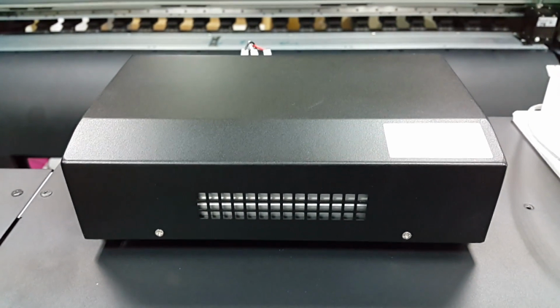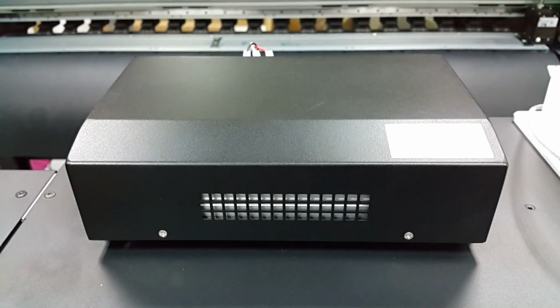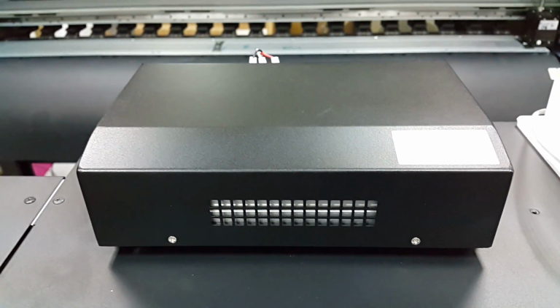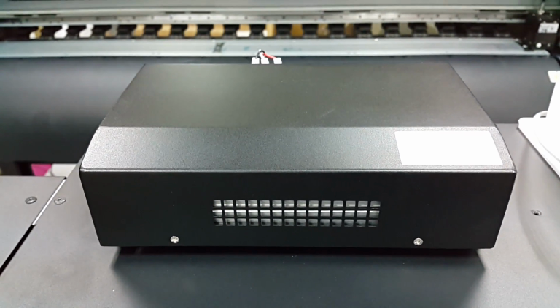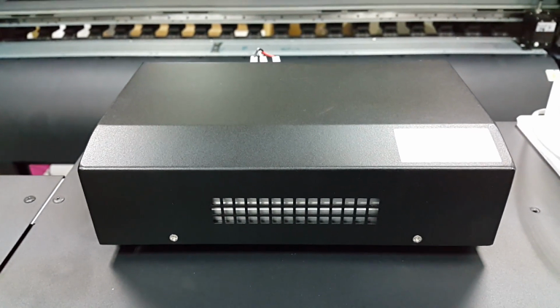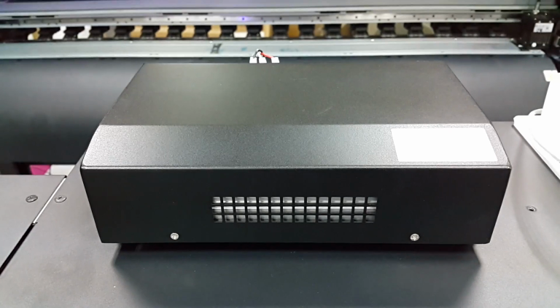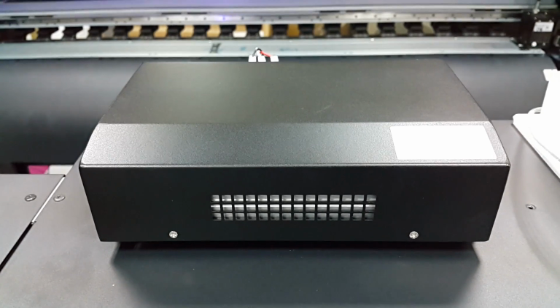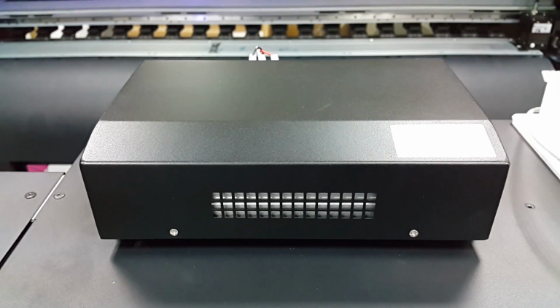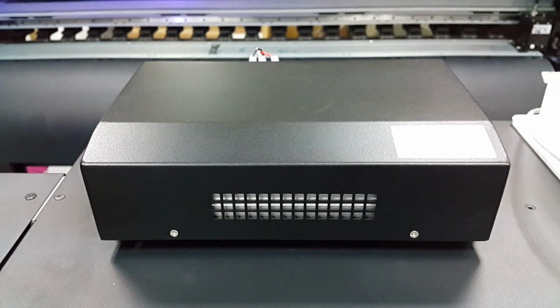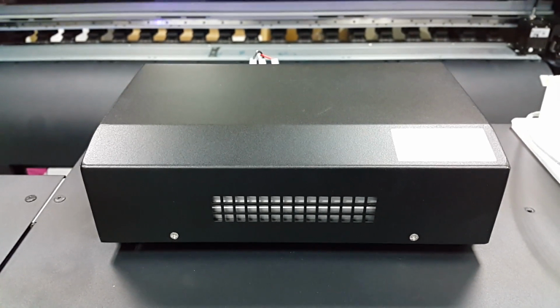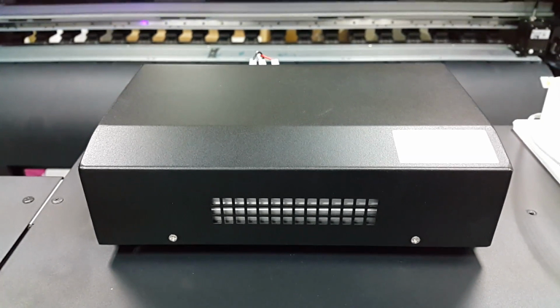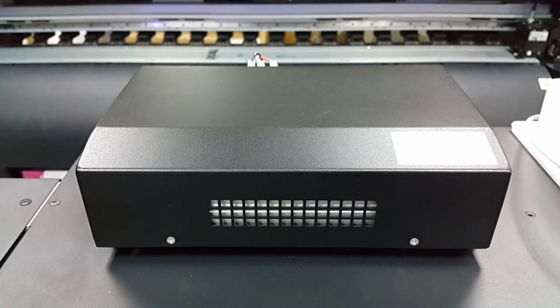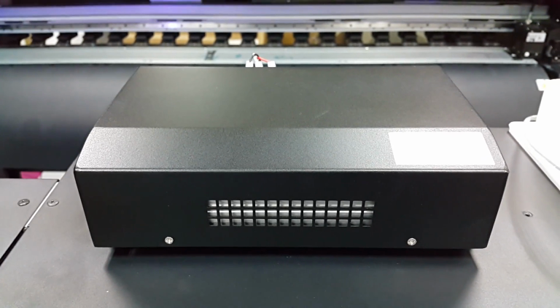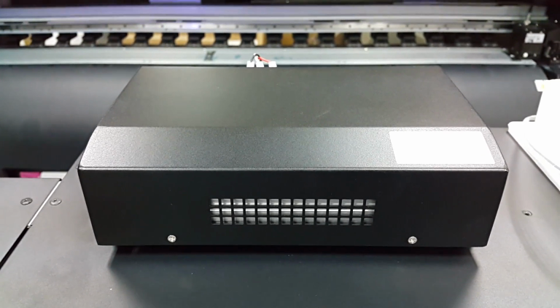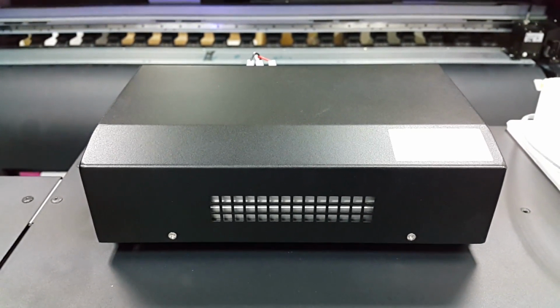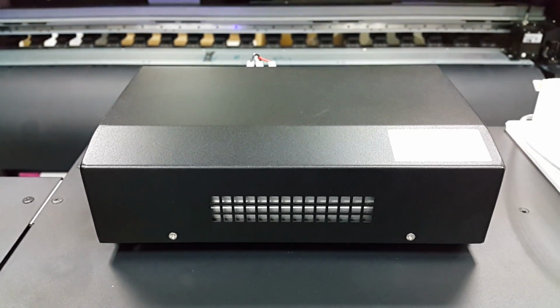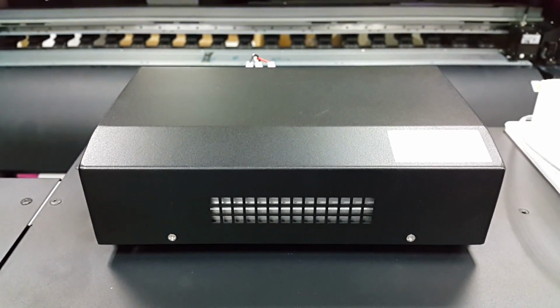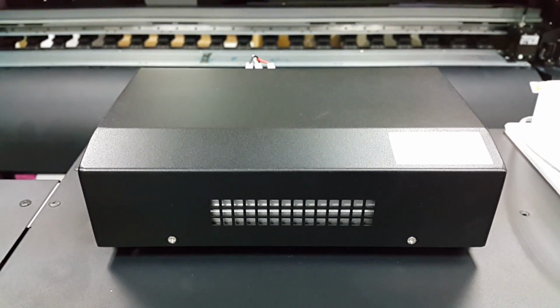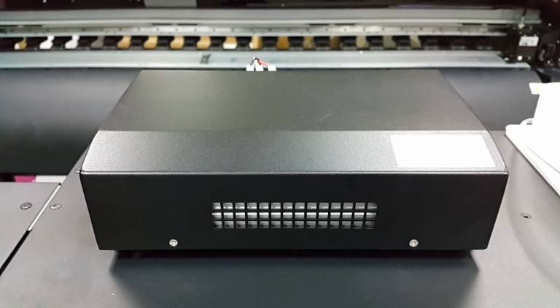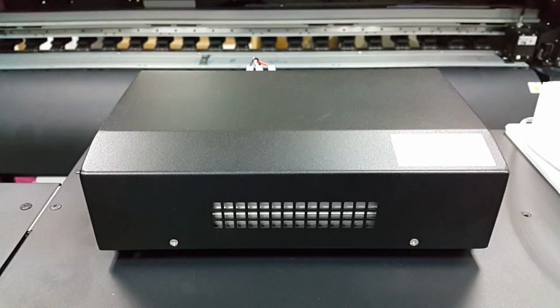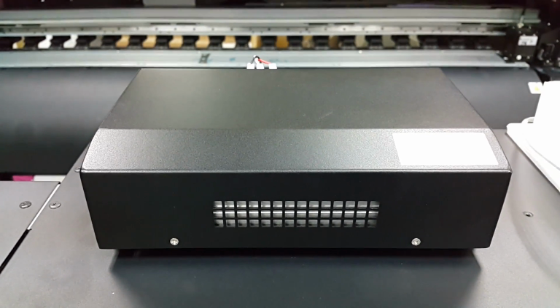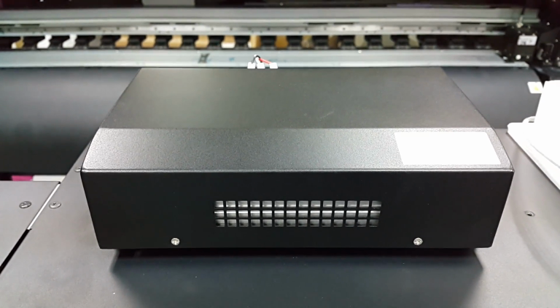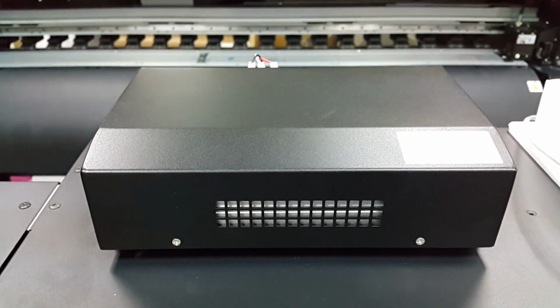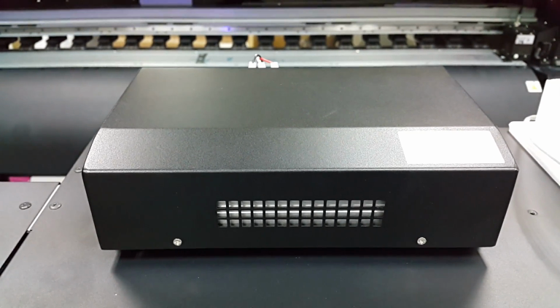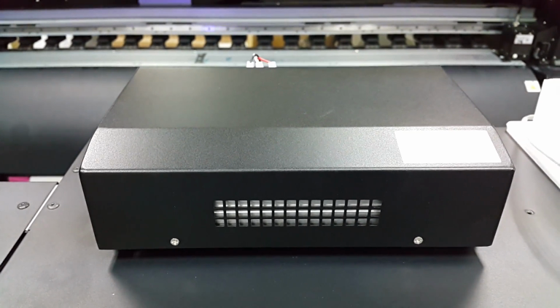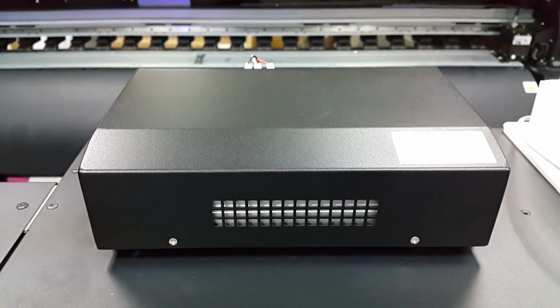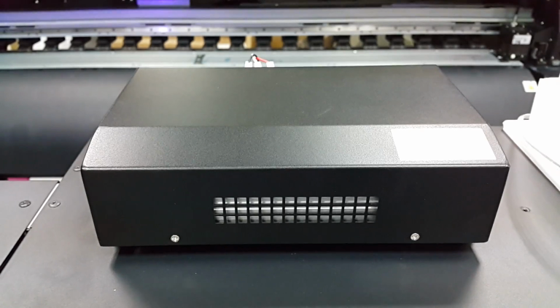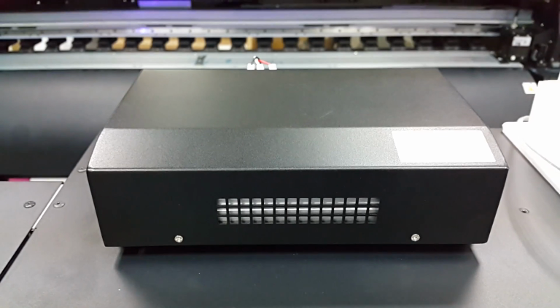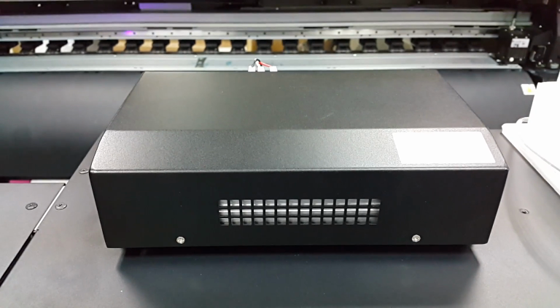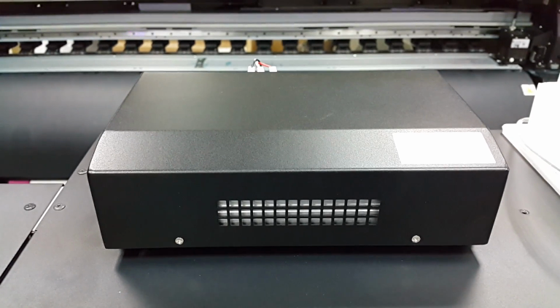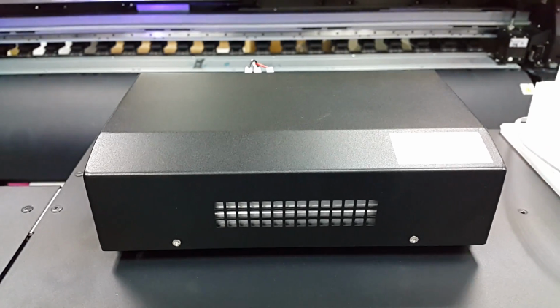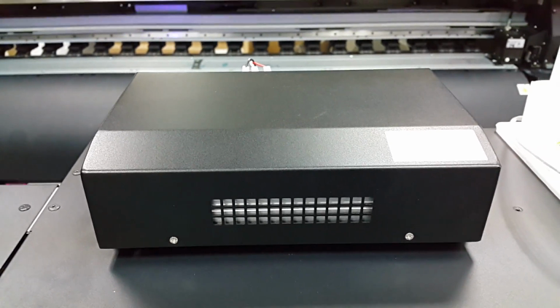This is the UV Smart Controller, to monitor your LED Lamp anytime.